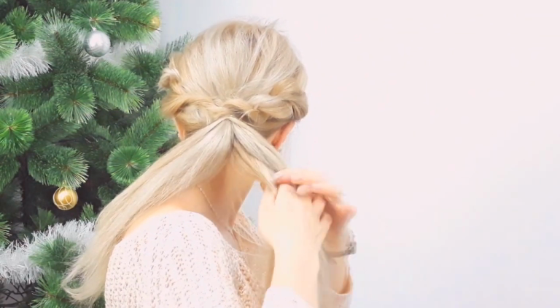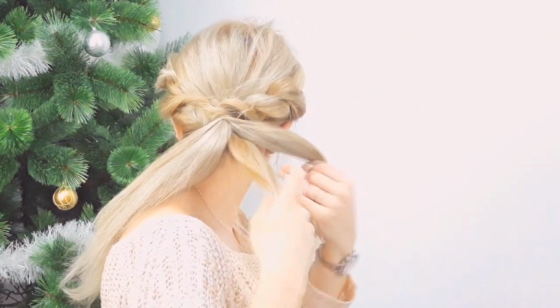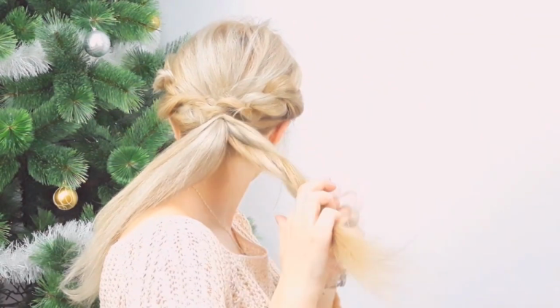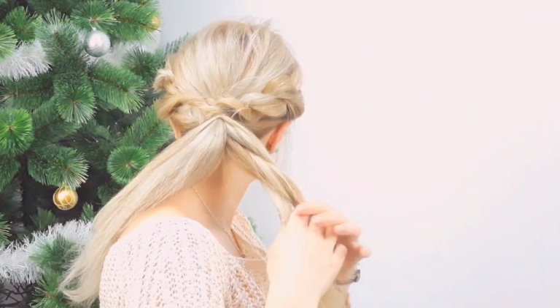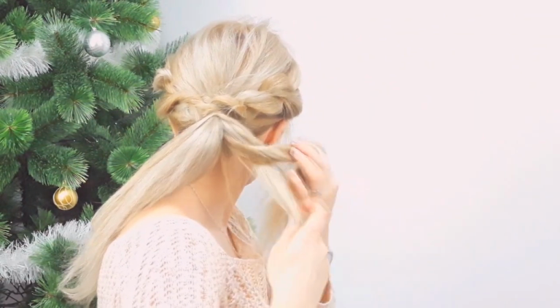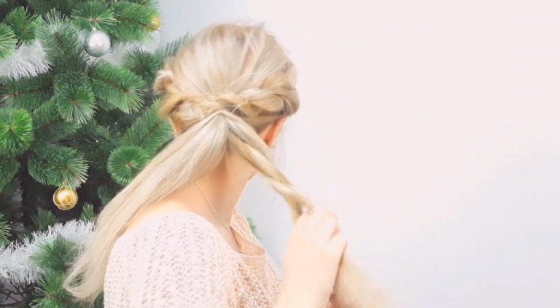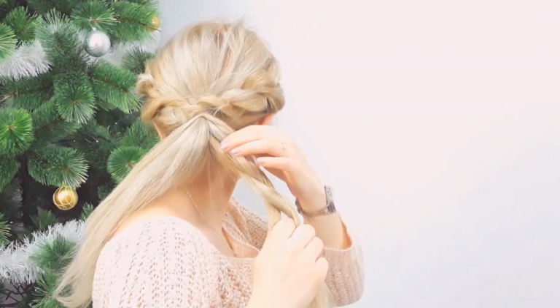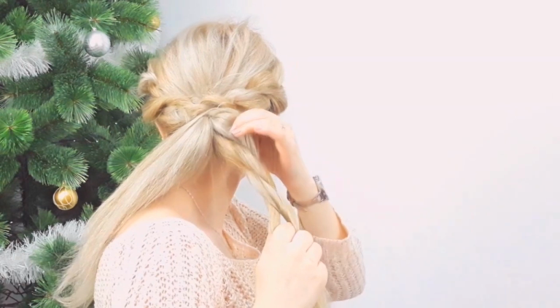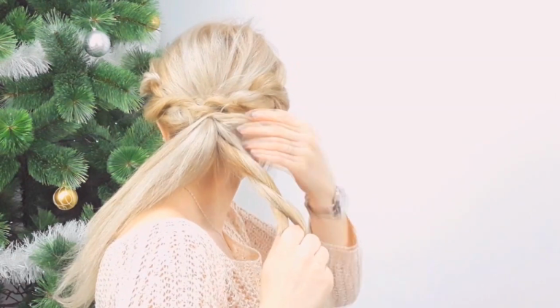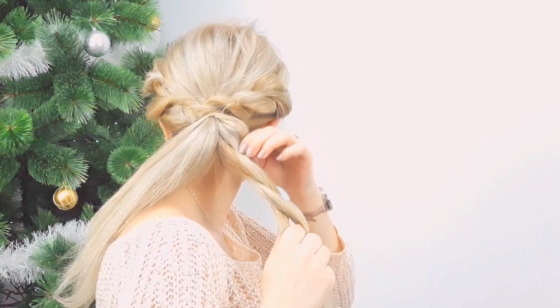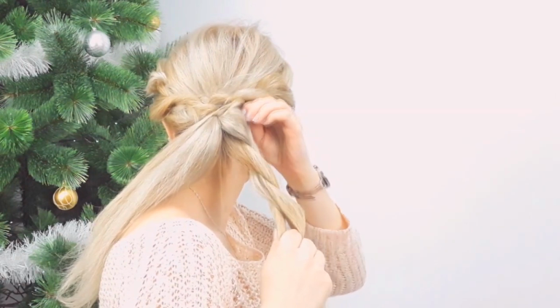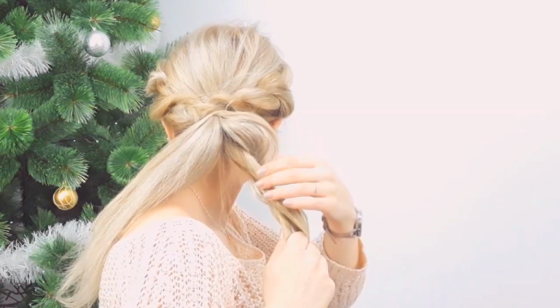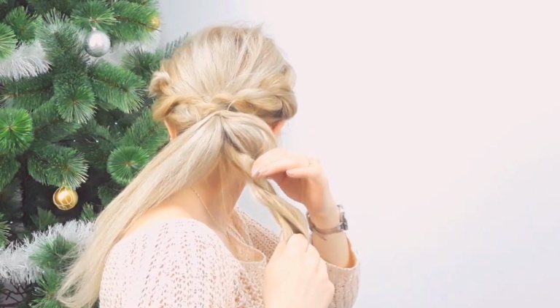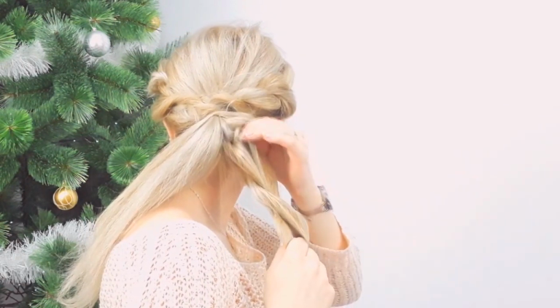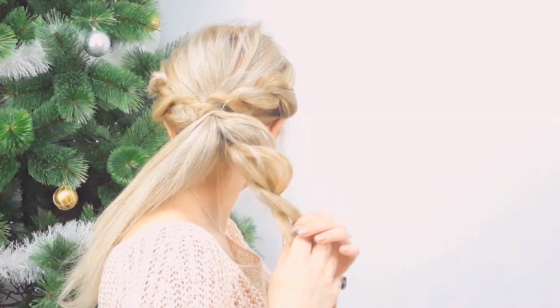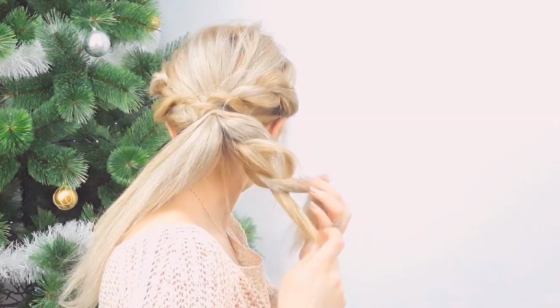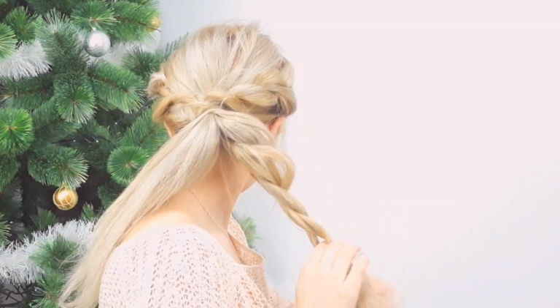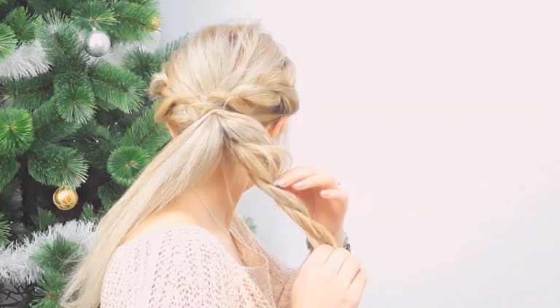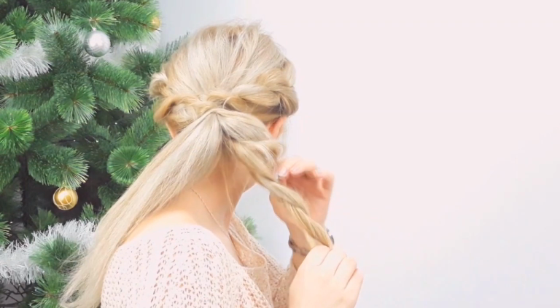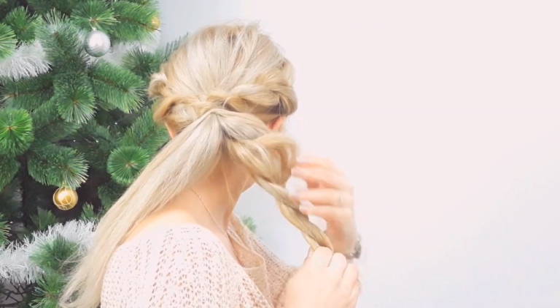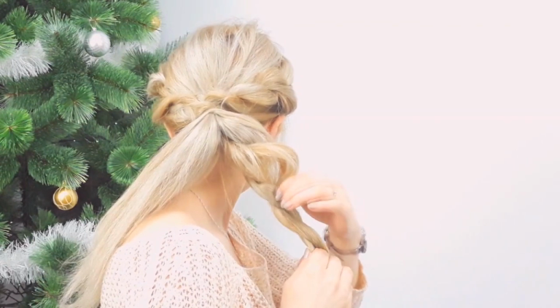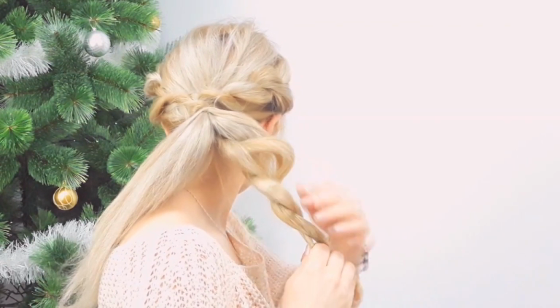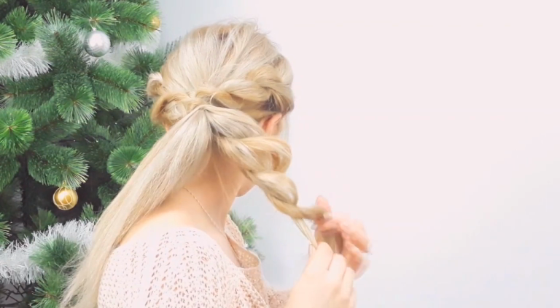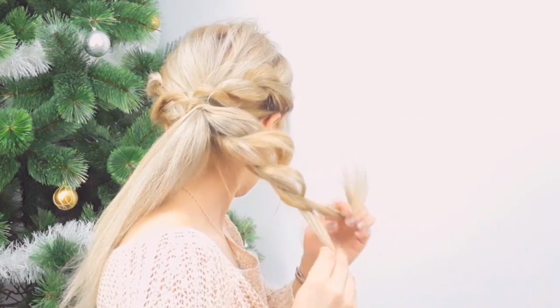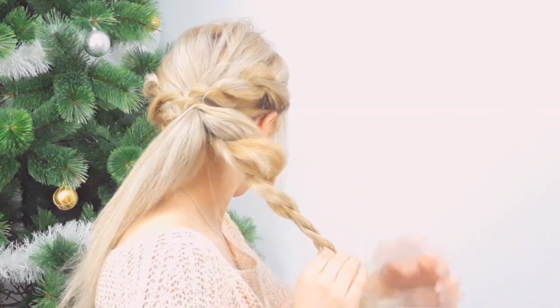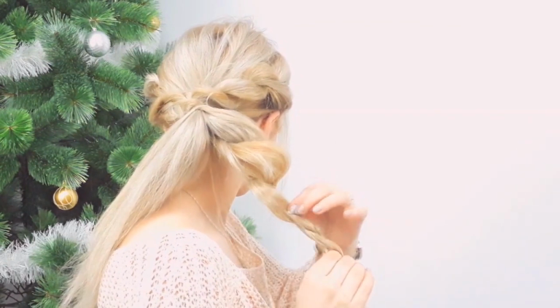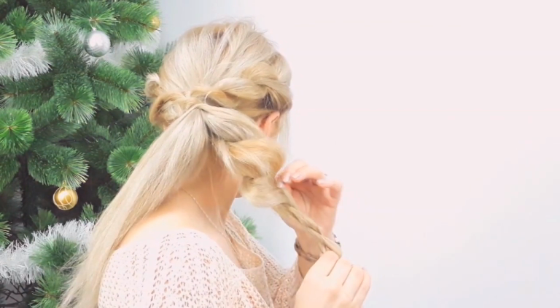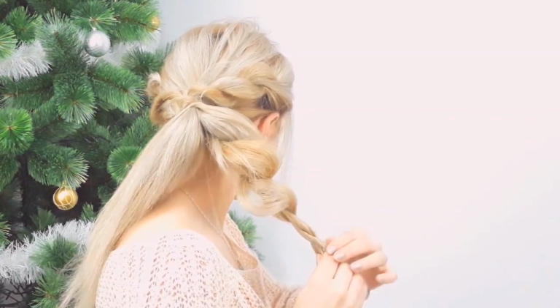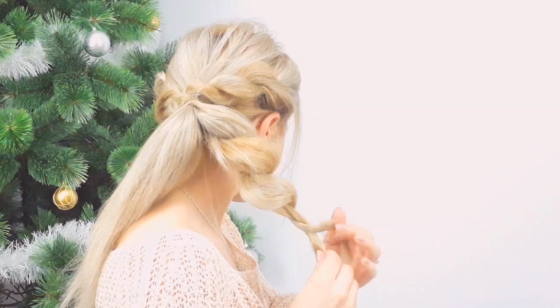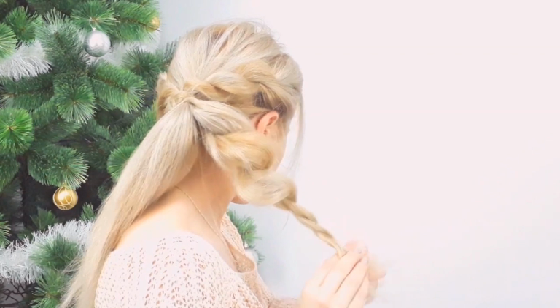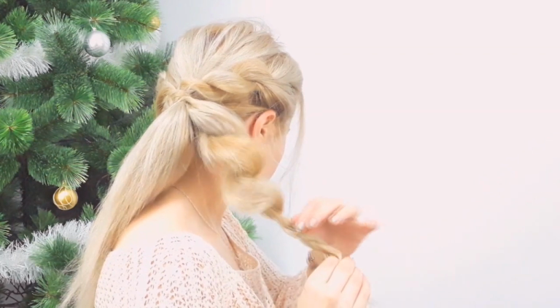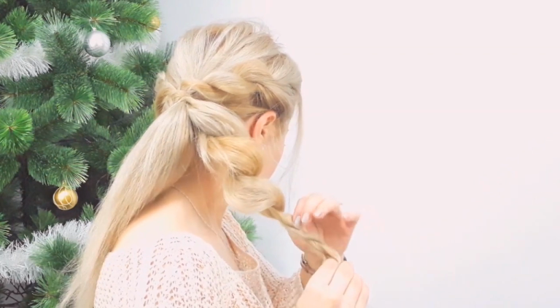We make another two-row braid — make sure to tug on the edges of the braid as you are making it. As we are reaching the ends, grab a small tiny piece from the end.